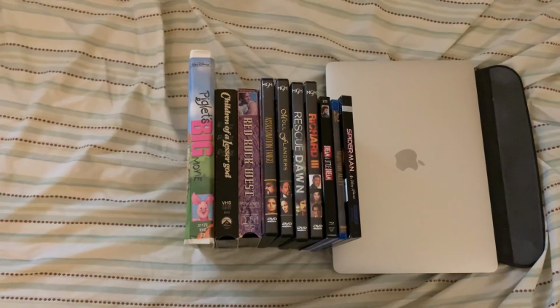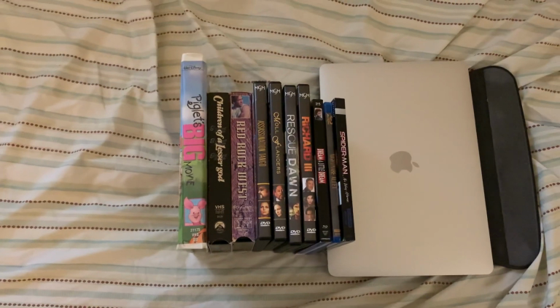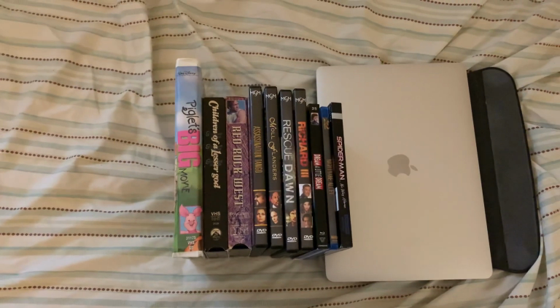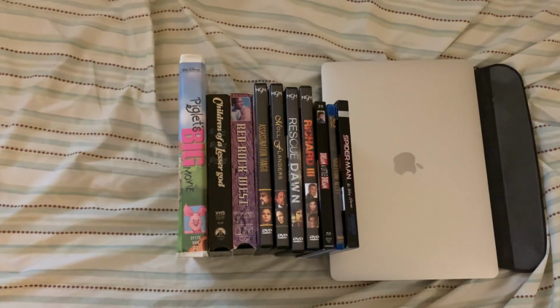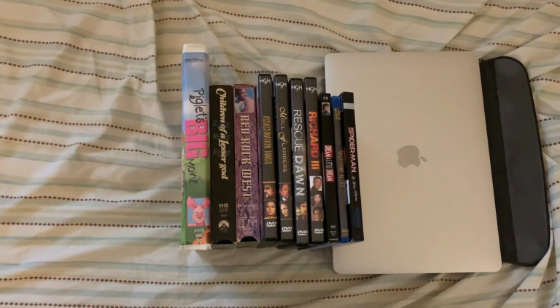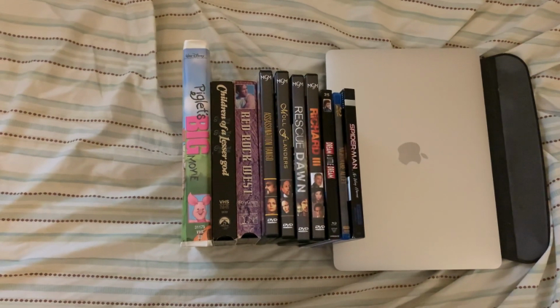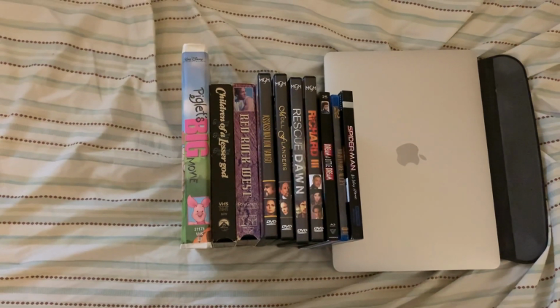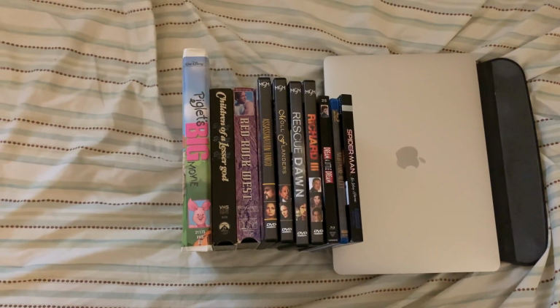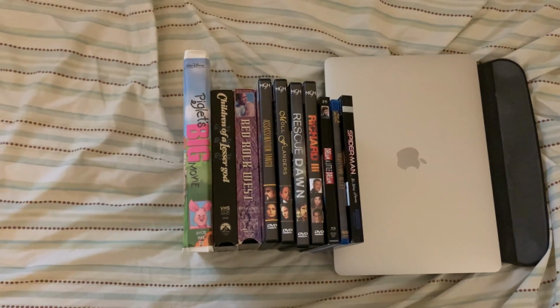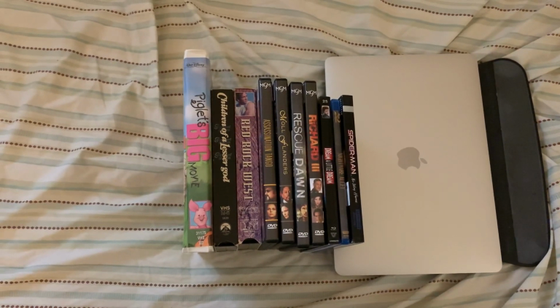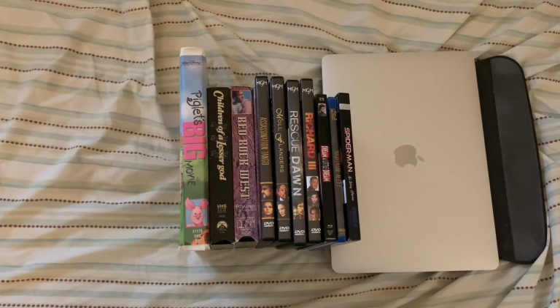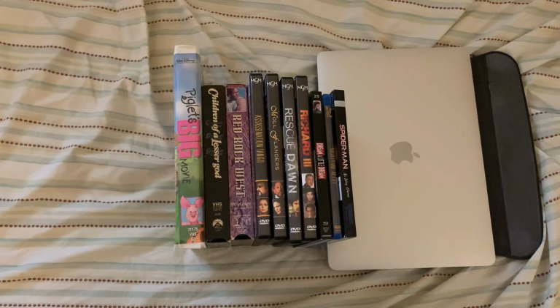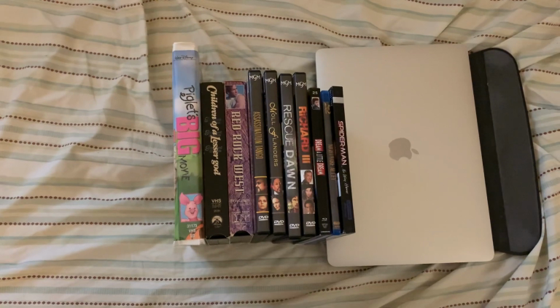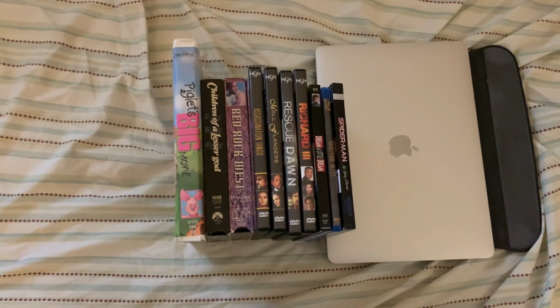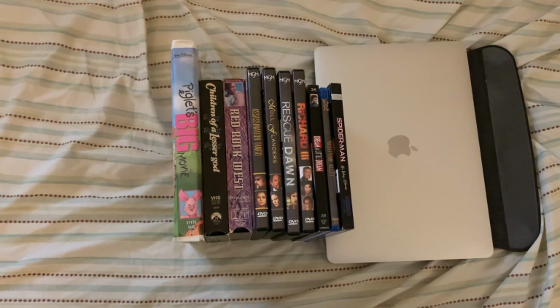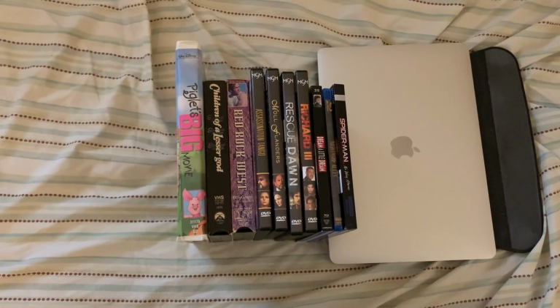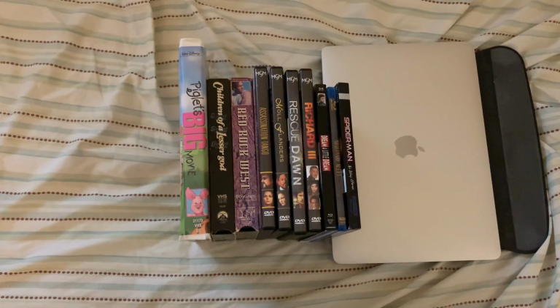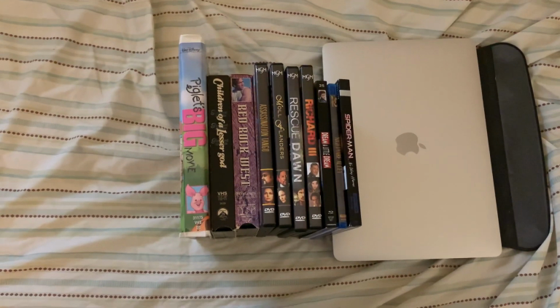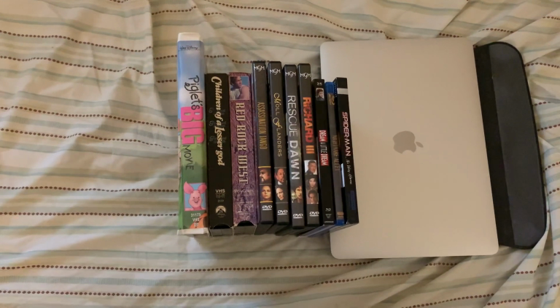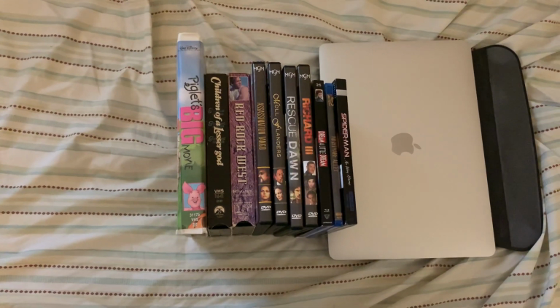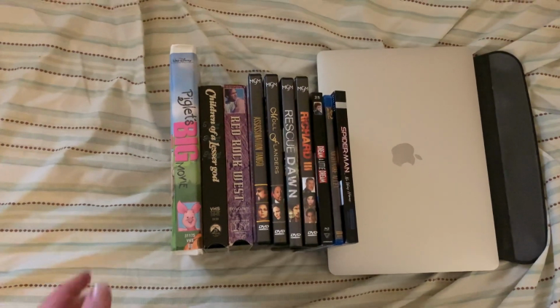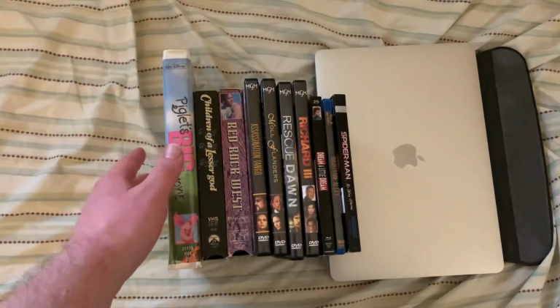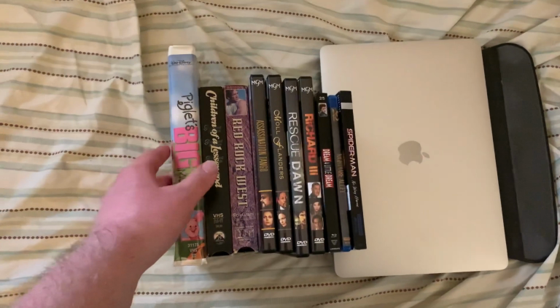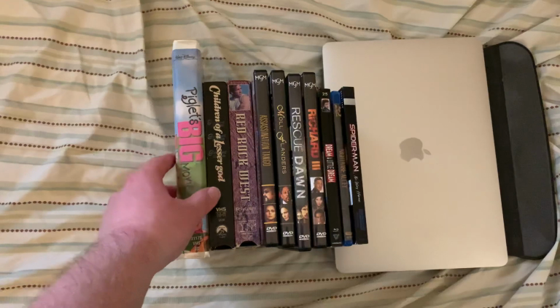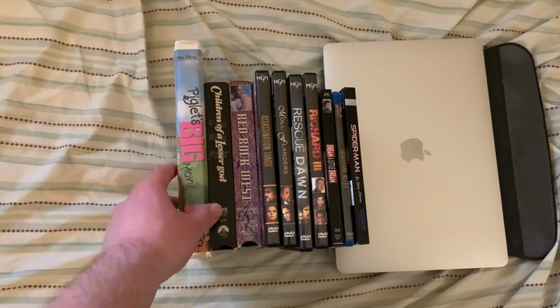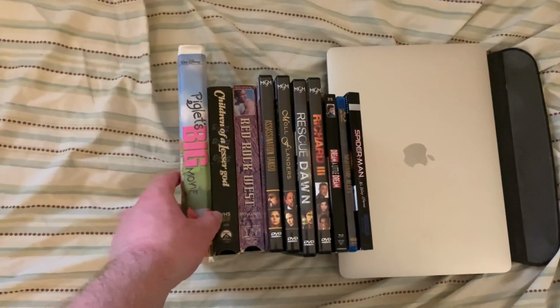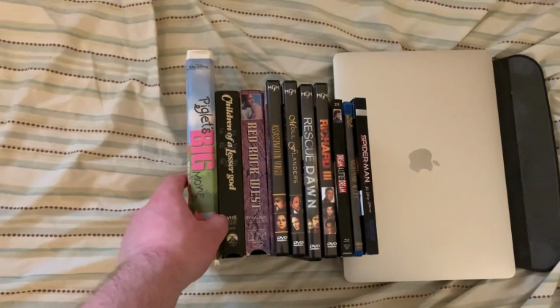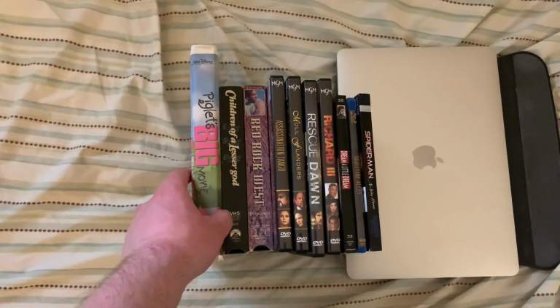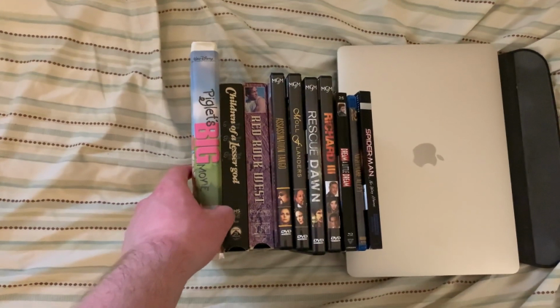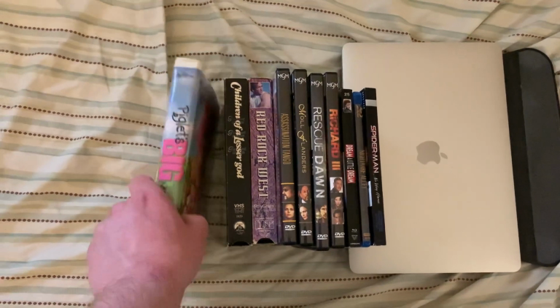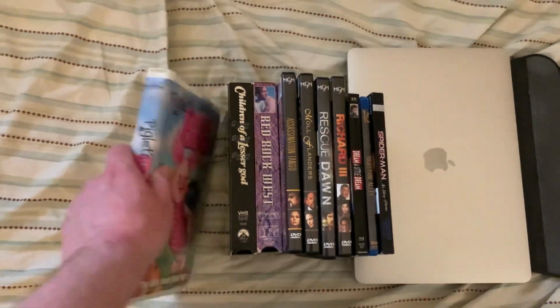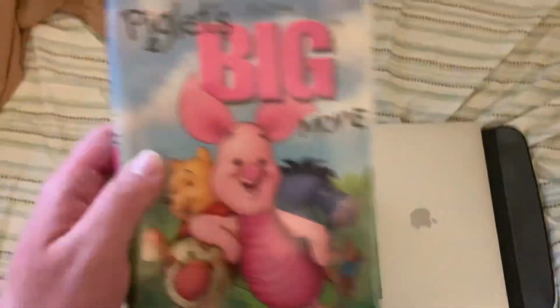We're going to start with the three VHS tapes that I ordered from eBay last Tuesday, April 5th. I'm going to start with the one clamshell, which came on Monday, April 11th.